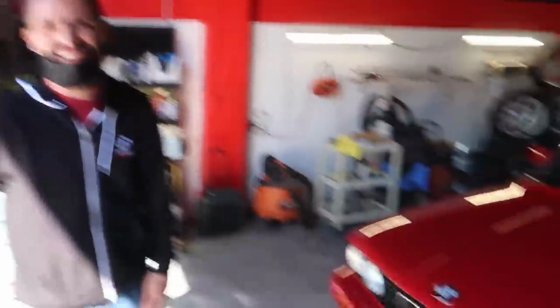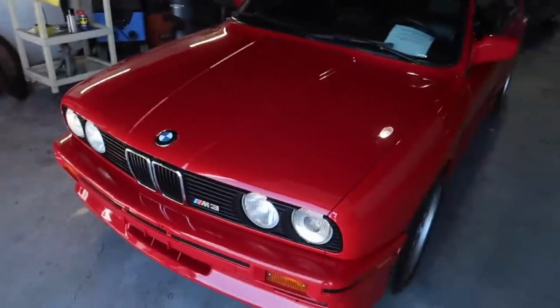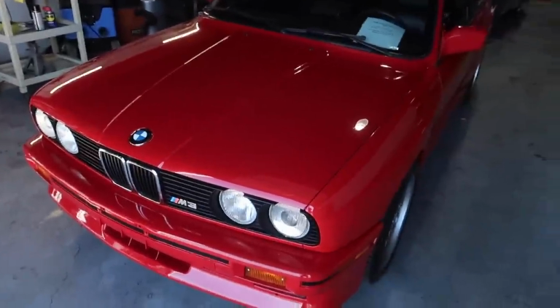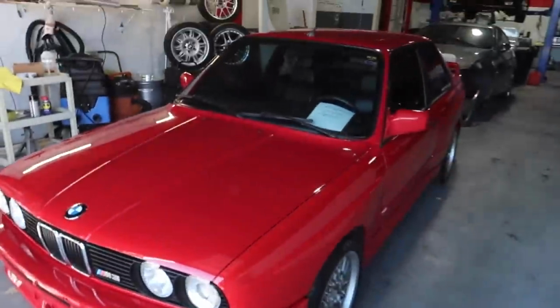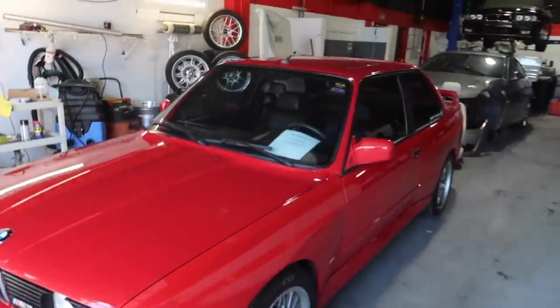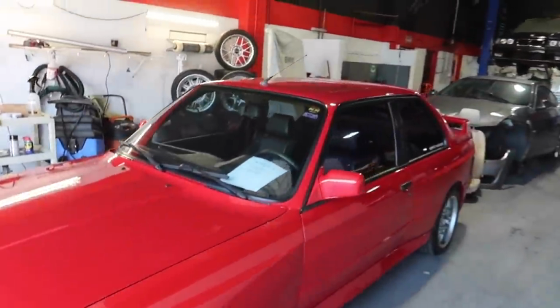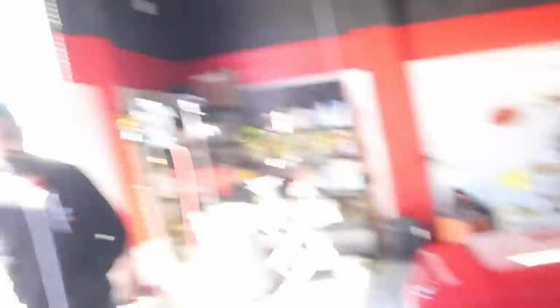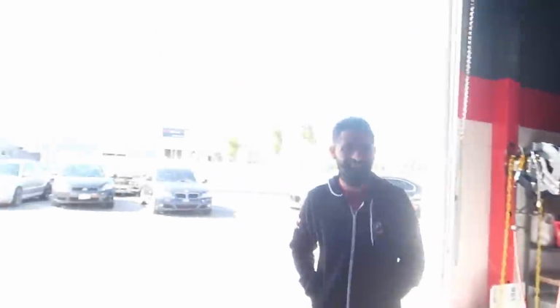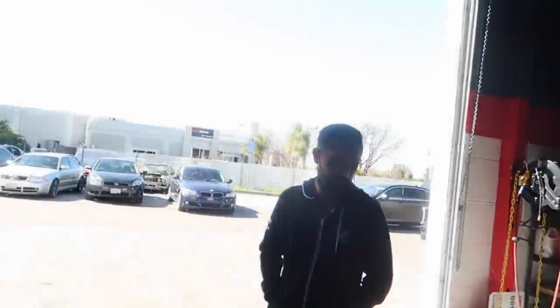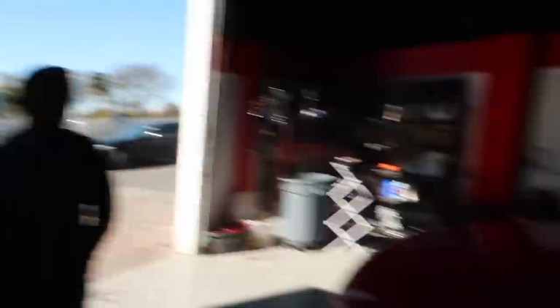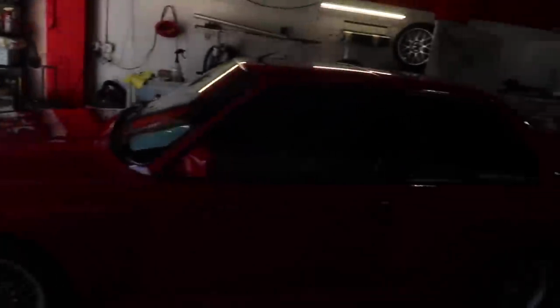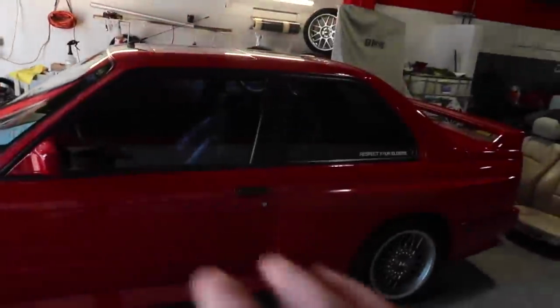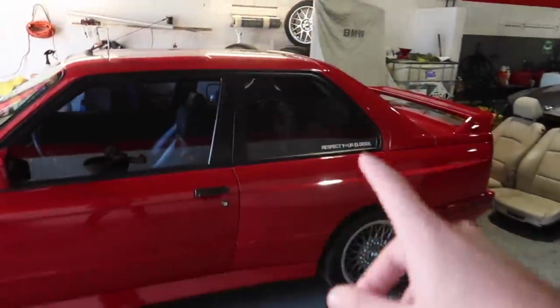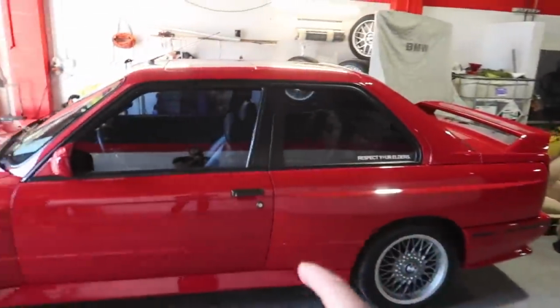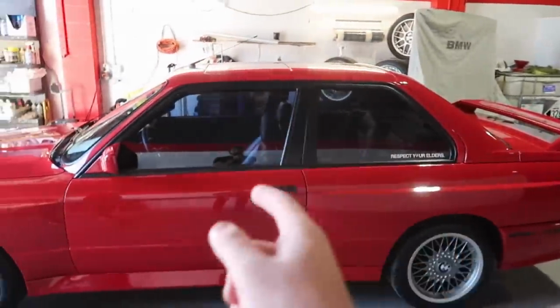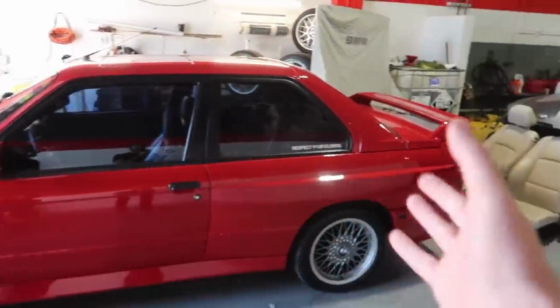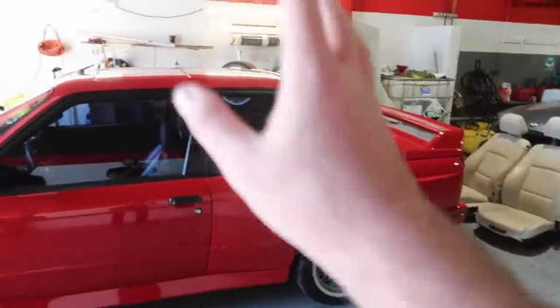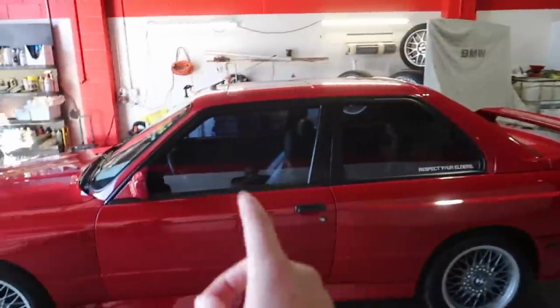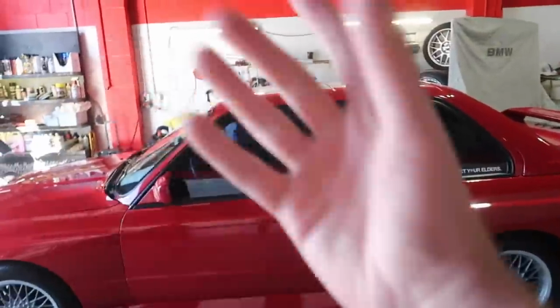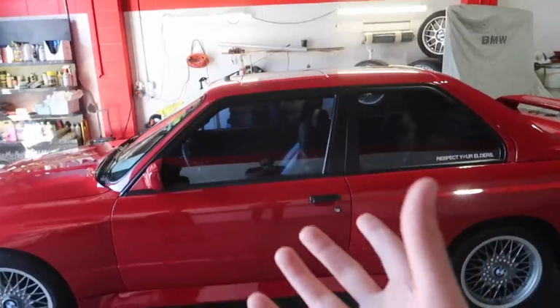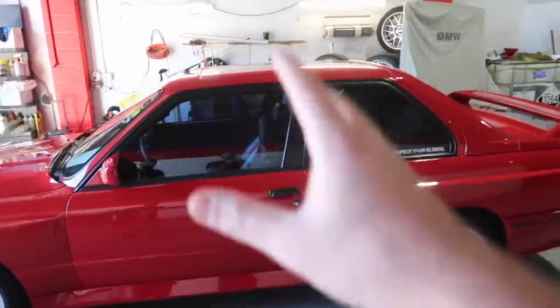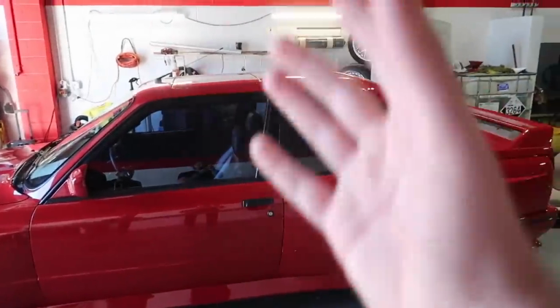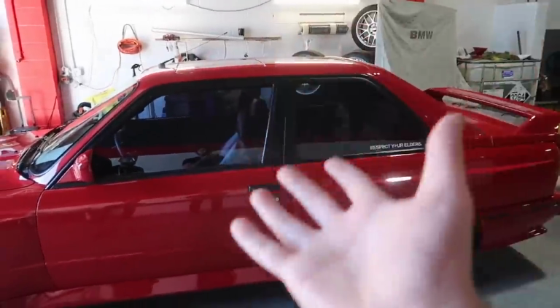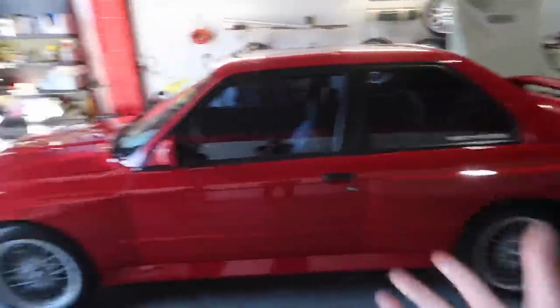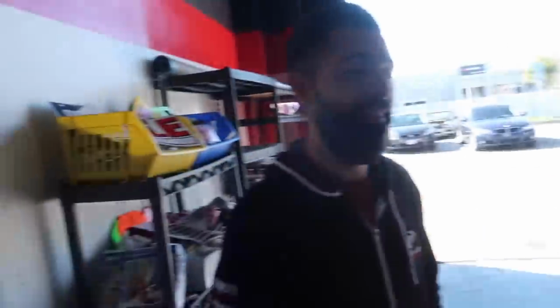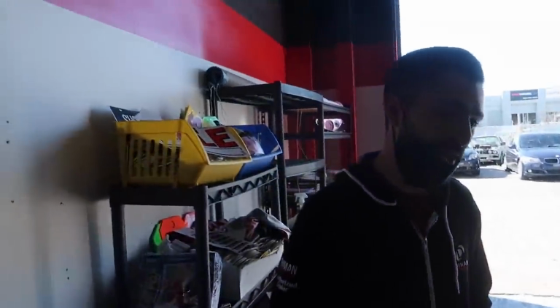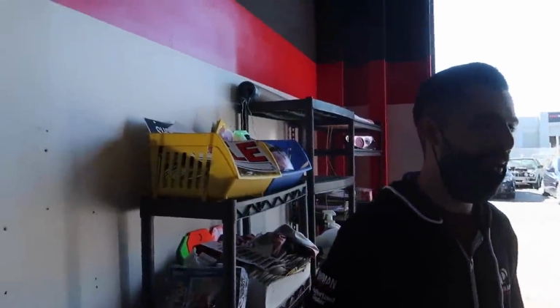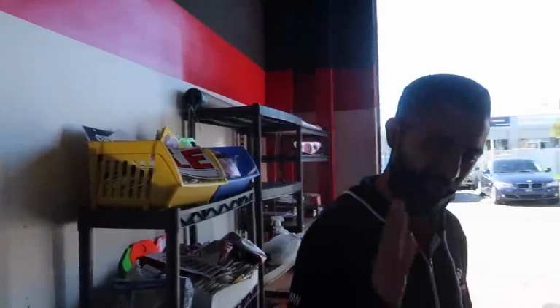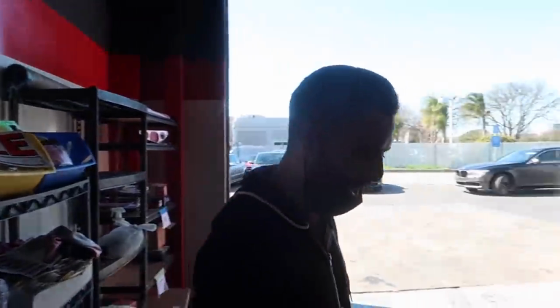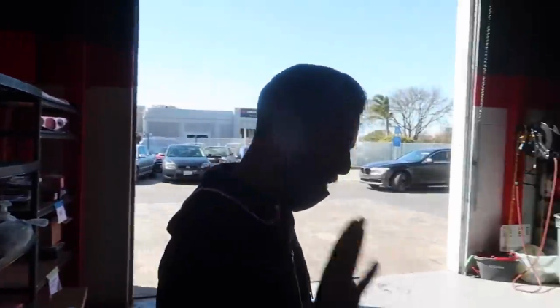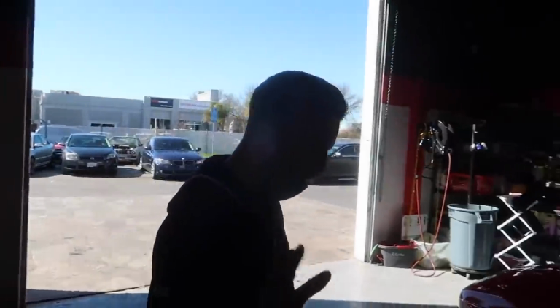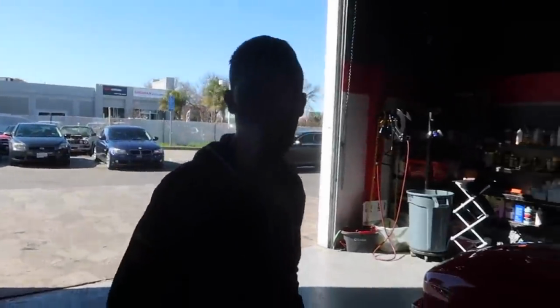We might have to do a cinematic shoot on this e30 M3 — I'm sure a lot of you guys want to see it. I know a lot of you want me to get cars like this, but they are not cheap. We're just talking about it, but we'll keep you posted.